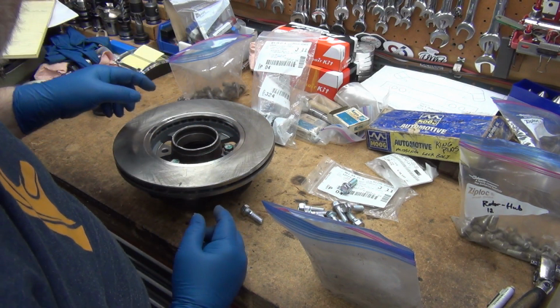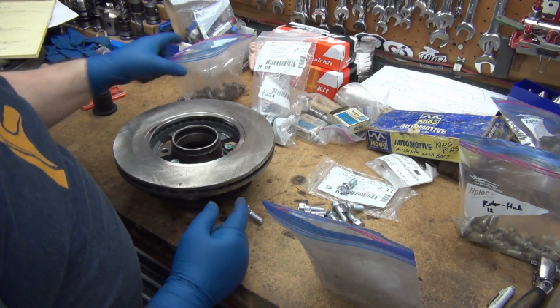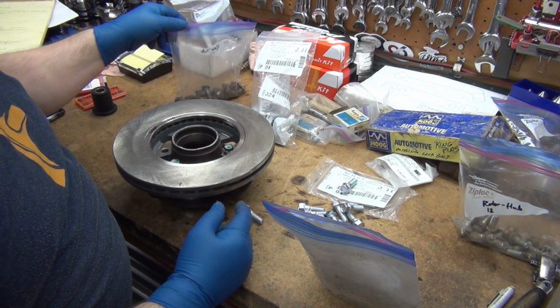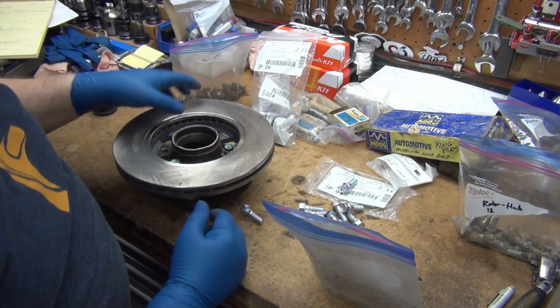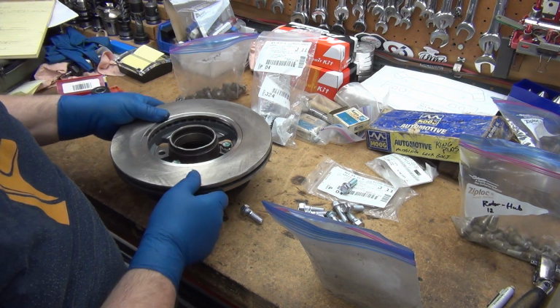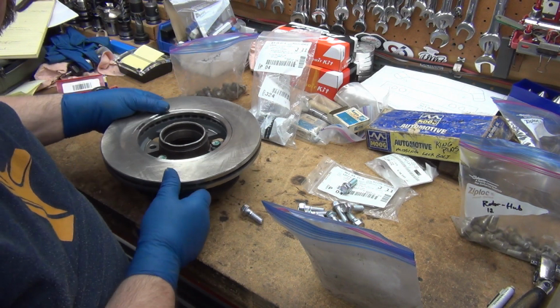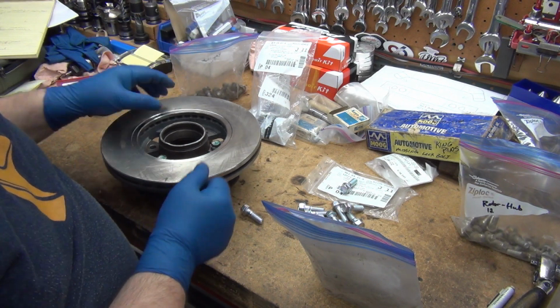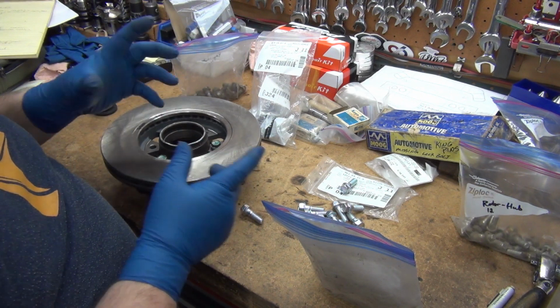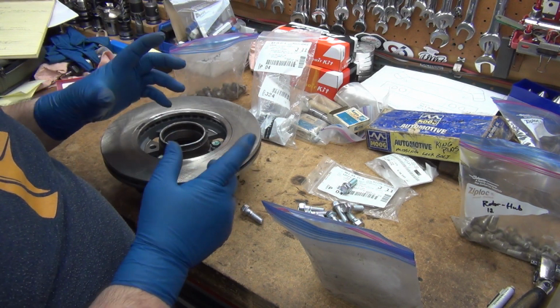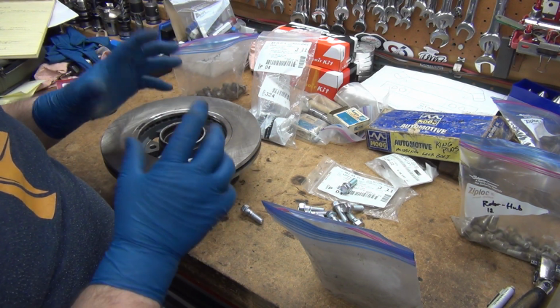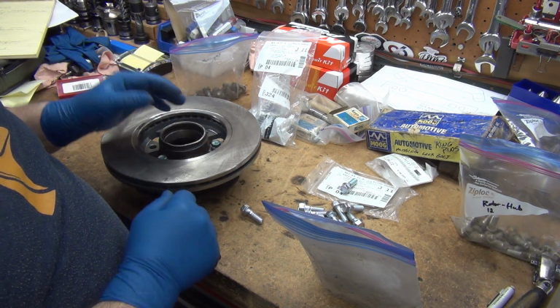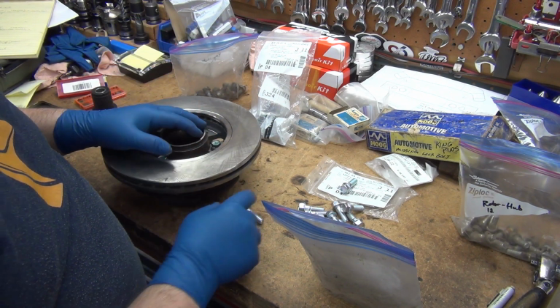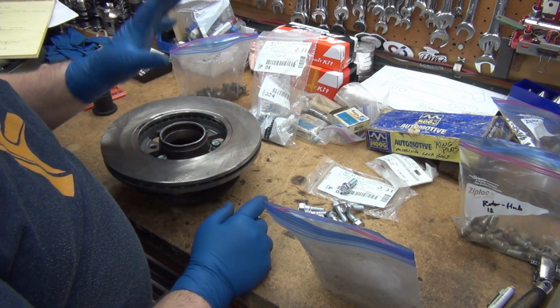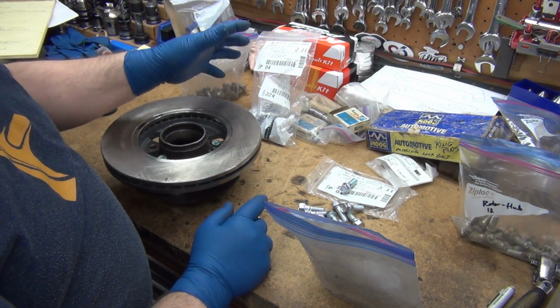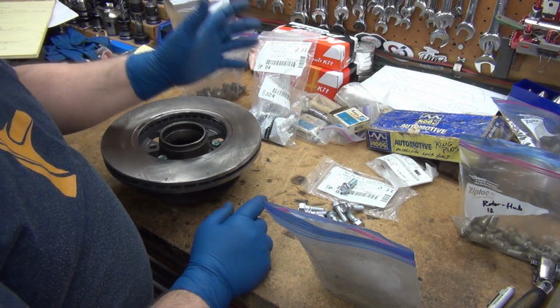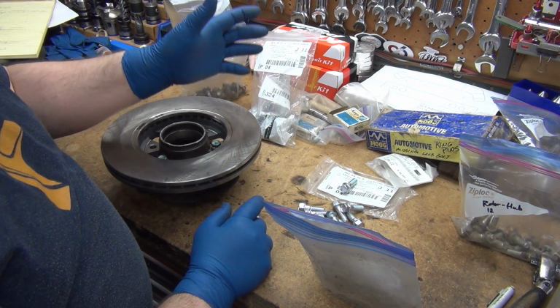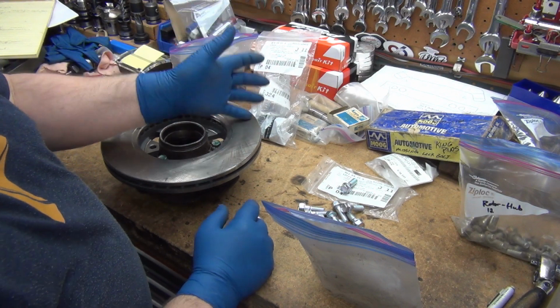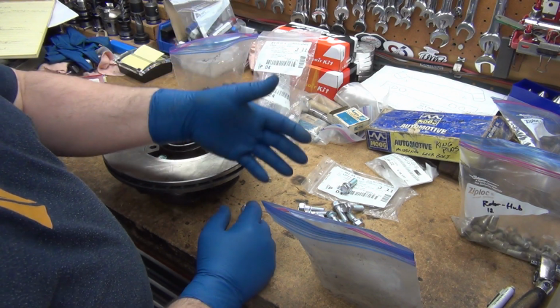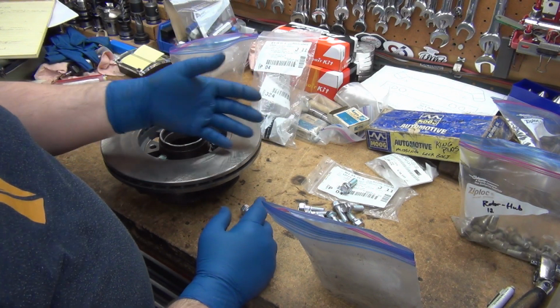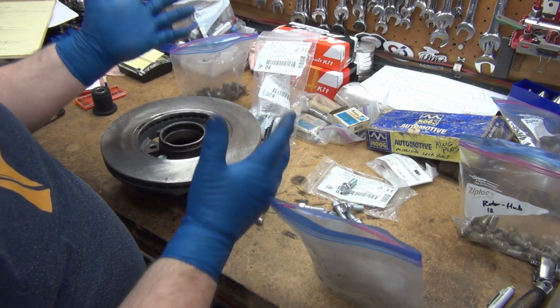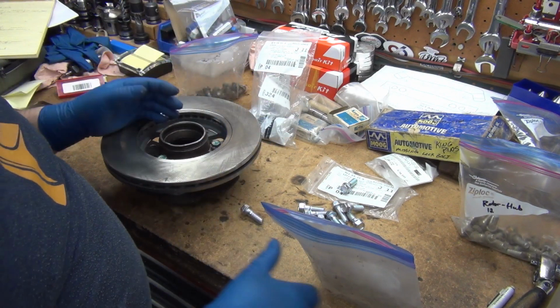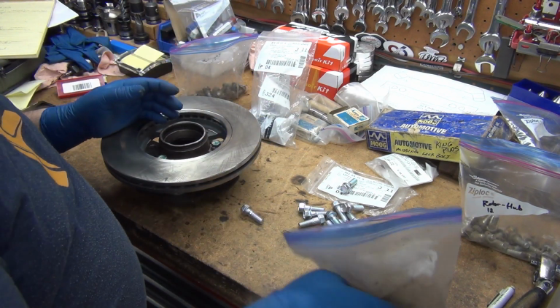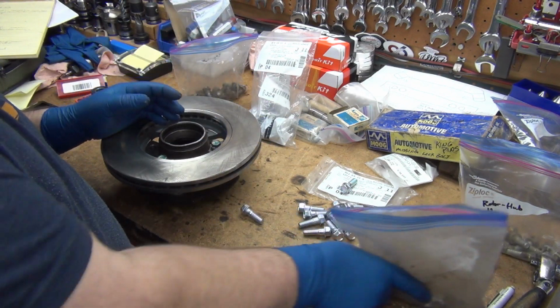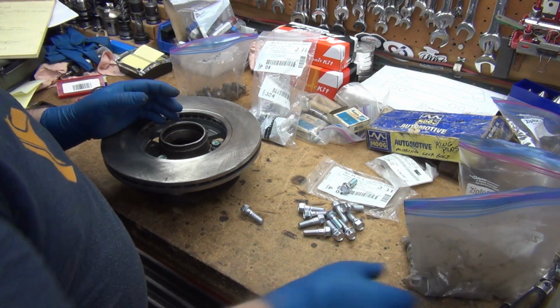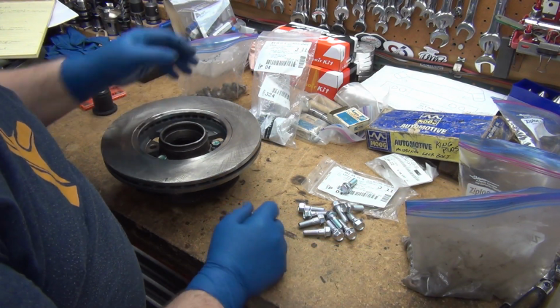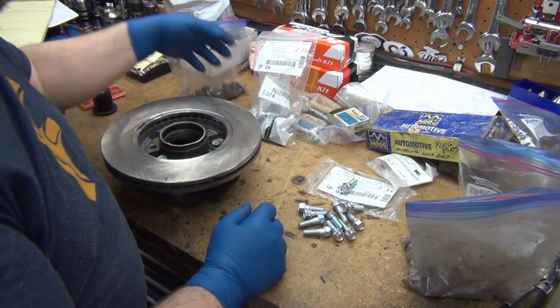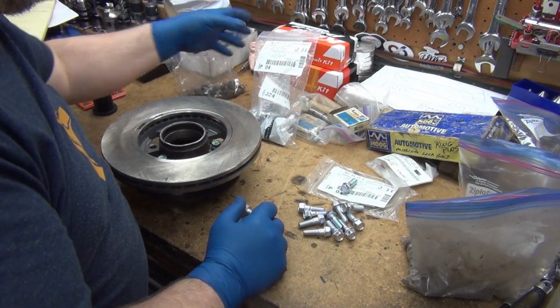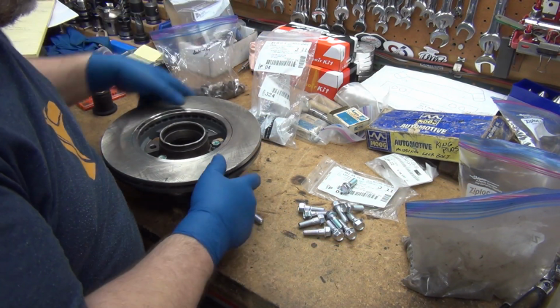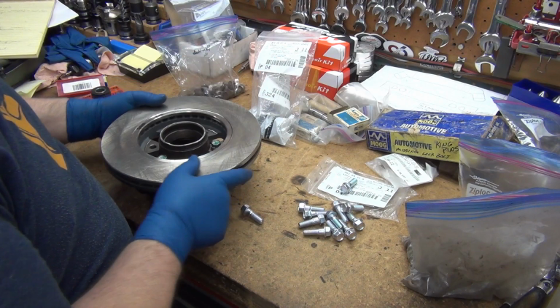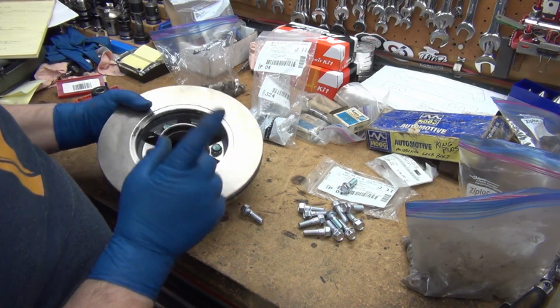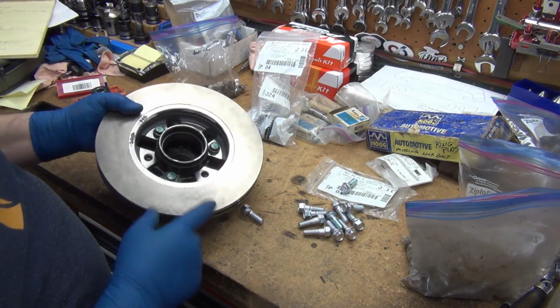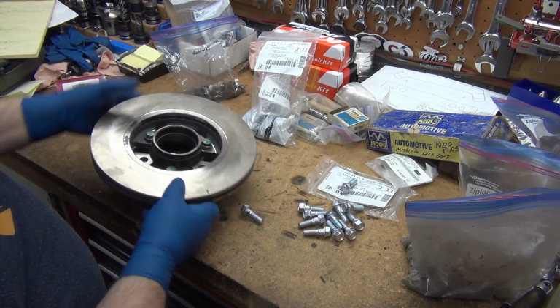There is a slight difference between them and a slight price difference. At first I thought it was just one was dull and one was shiny, but it turns out that's not really the case. So the bolts we're talking about here —